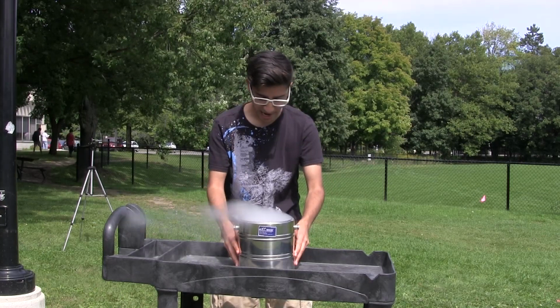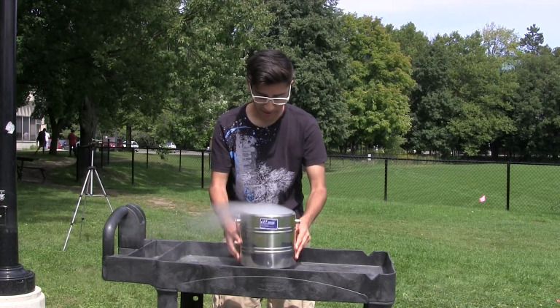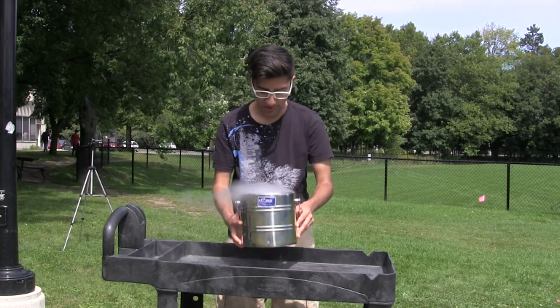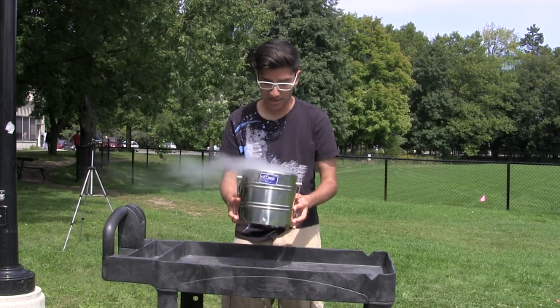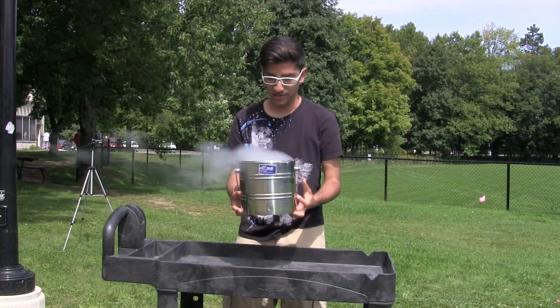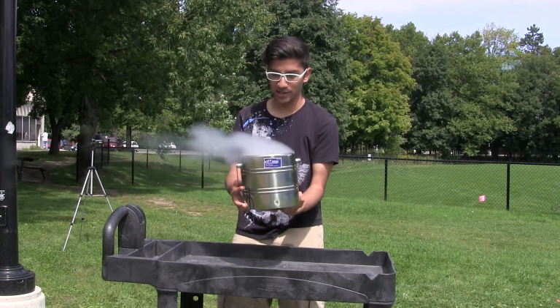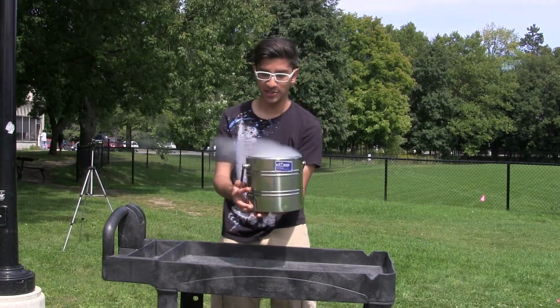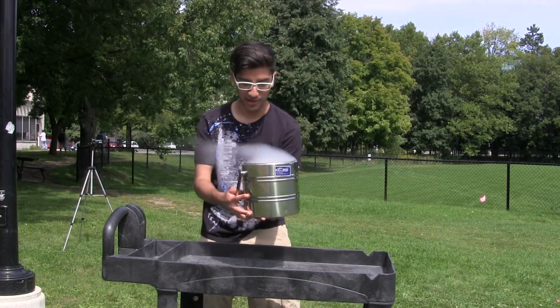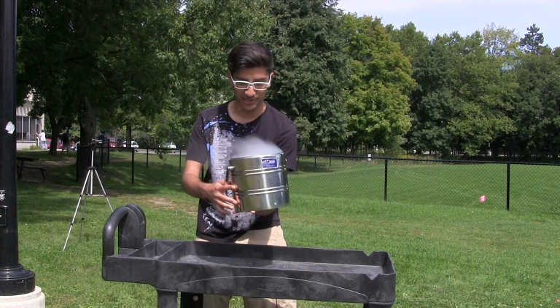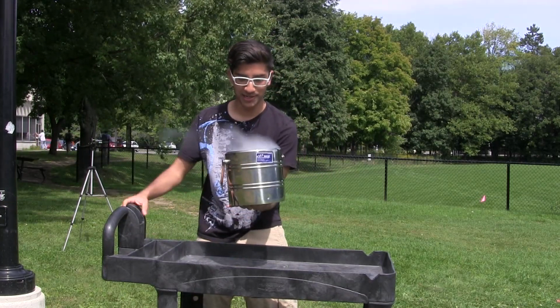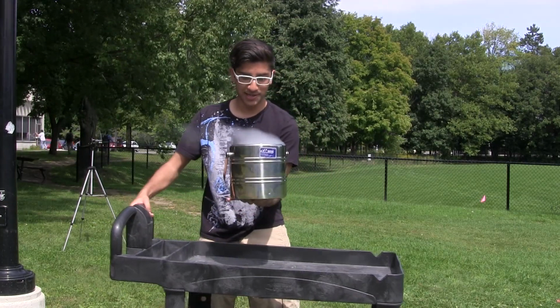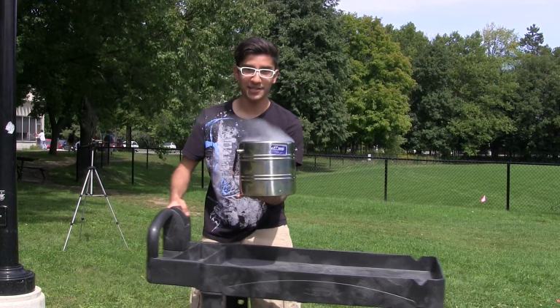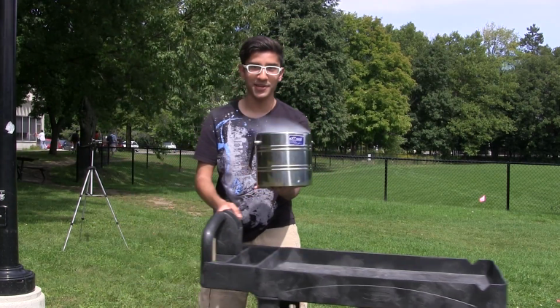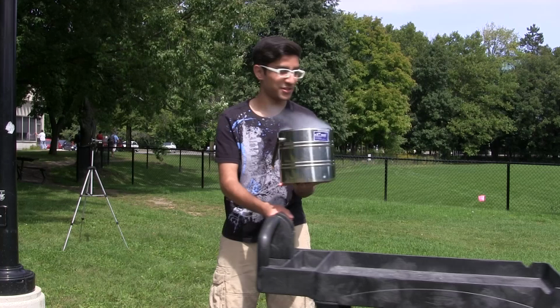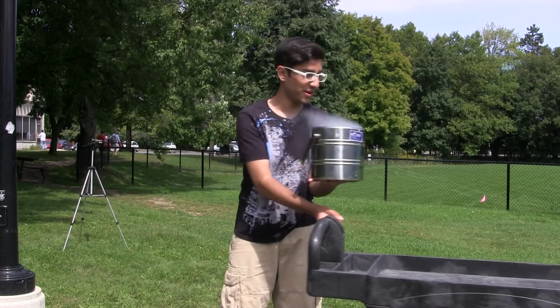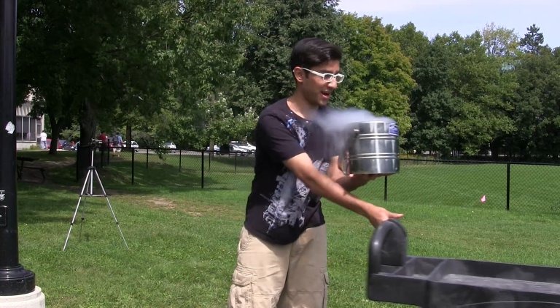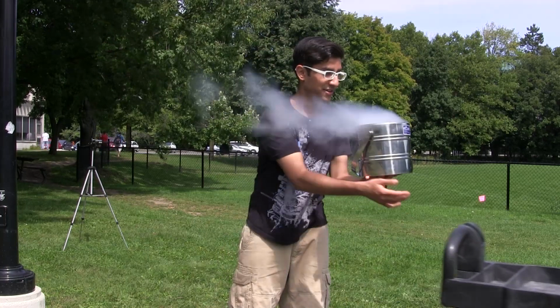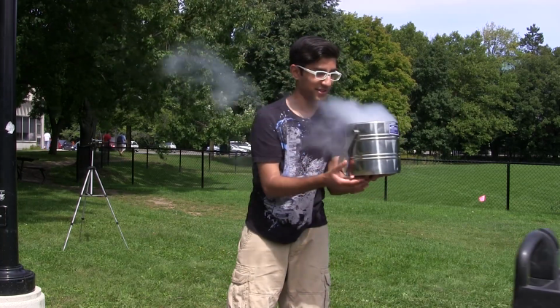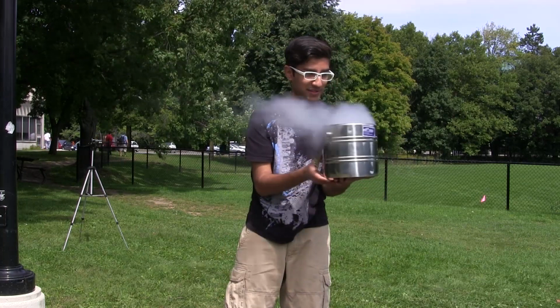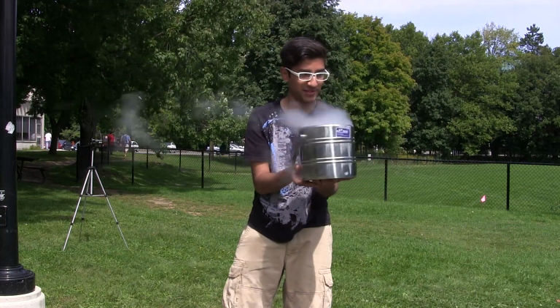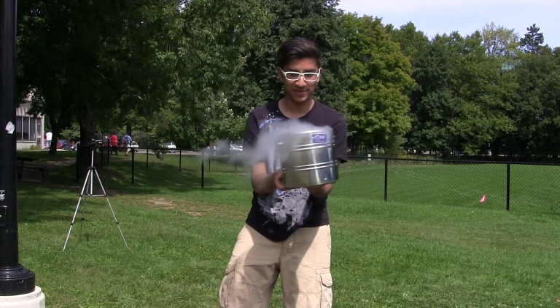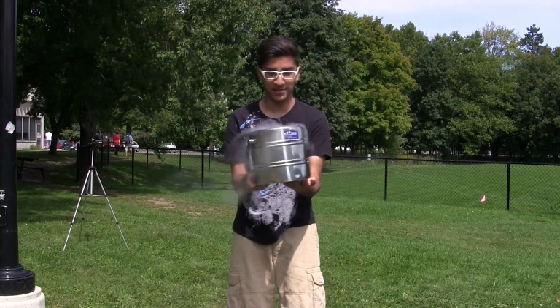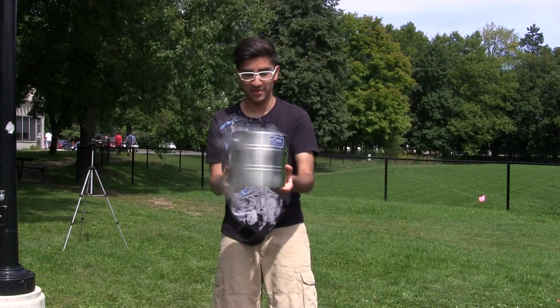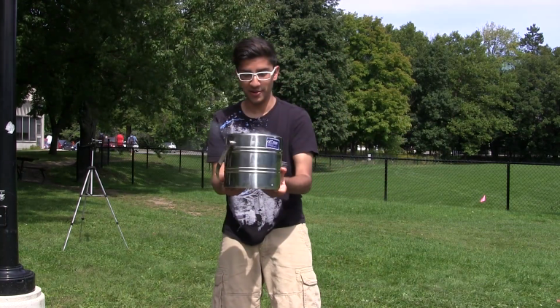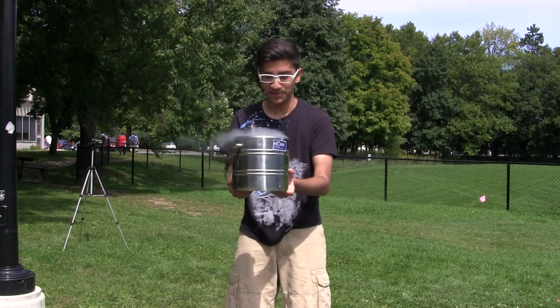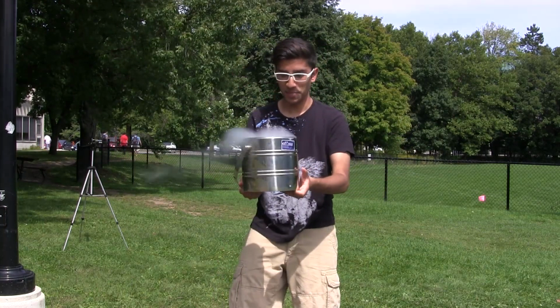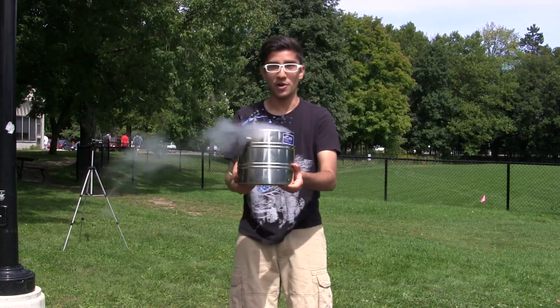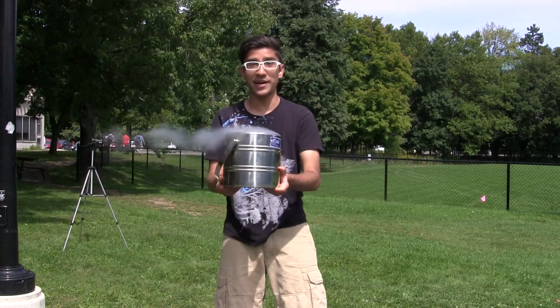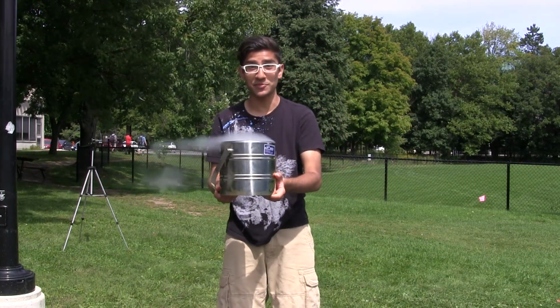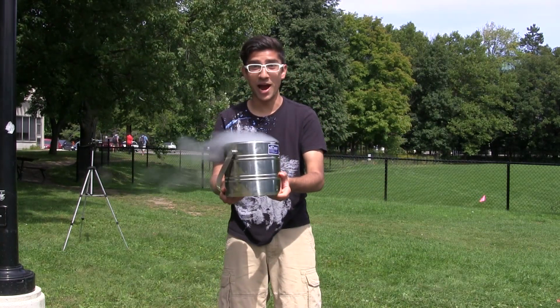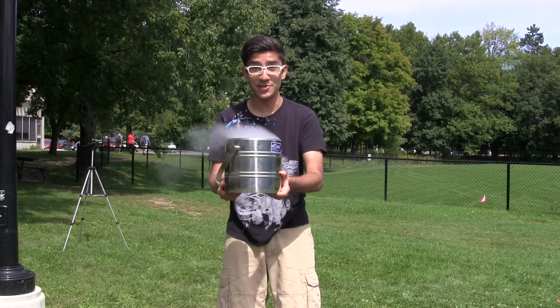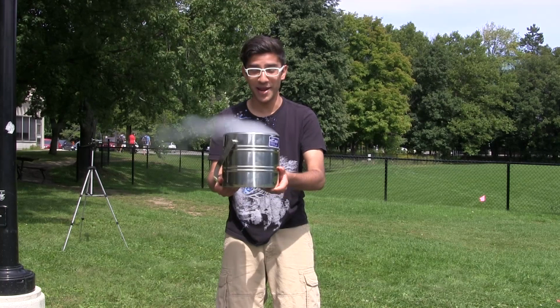So now I'm going to do the challenge here, as you can already see. You can see the liquid nitrogen boiling off. Don't forget to subscribe and donate.